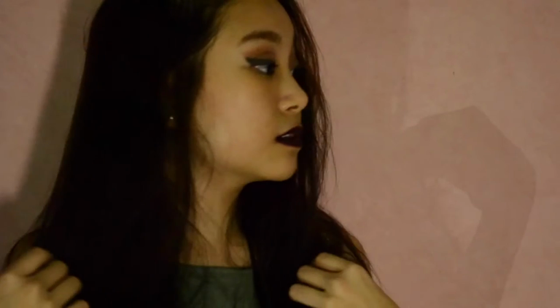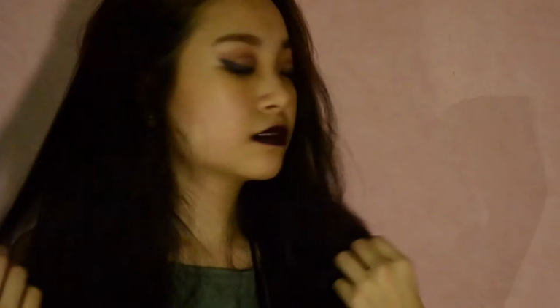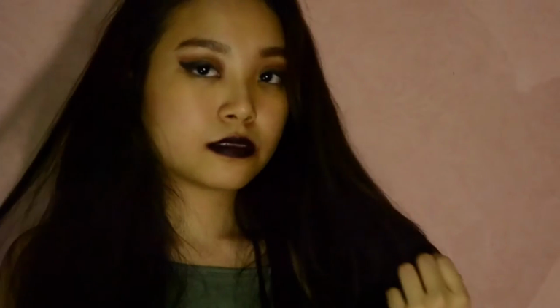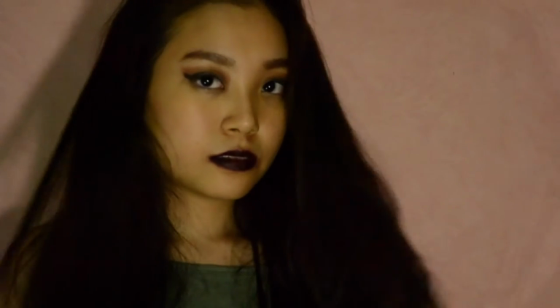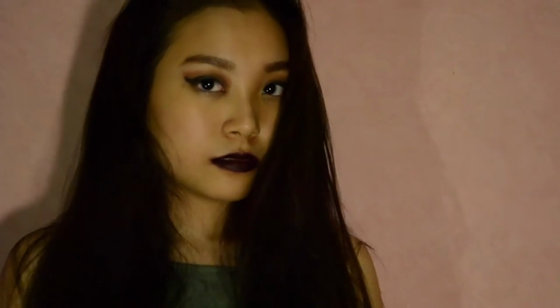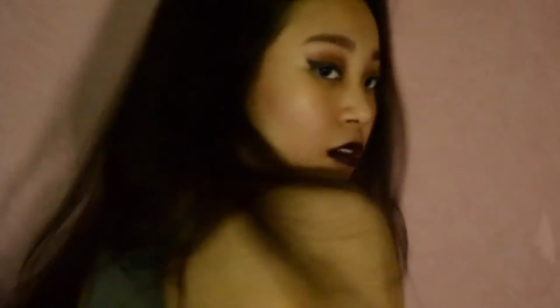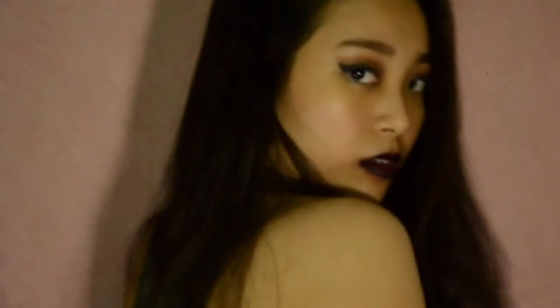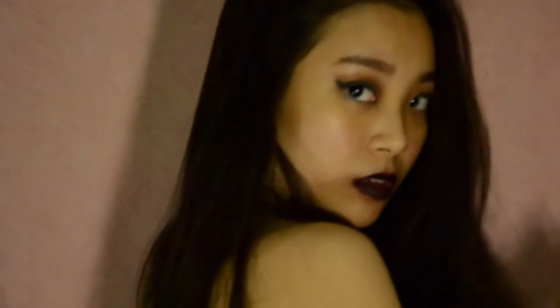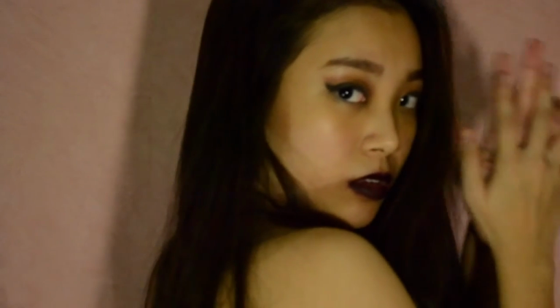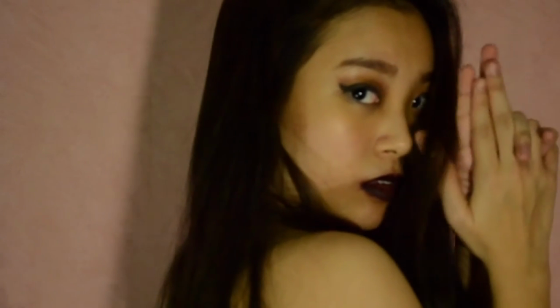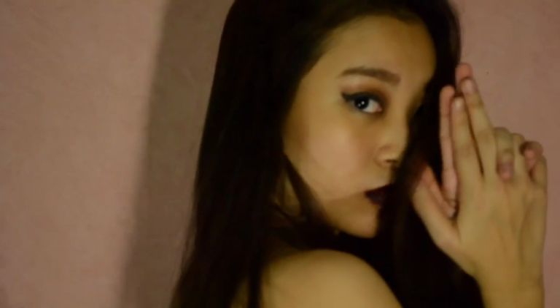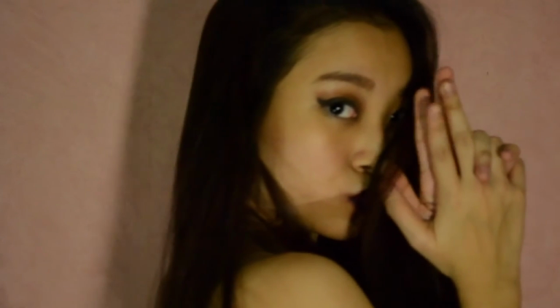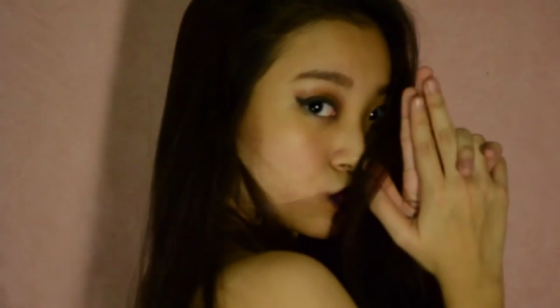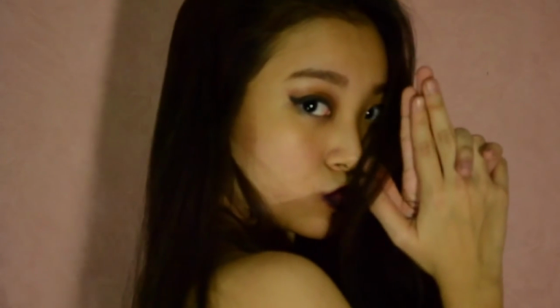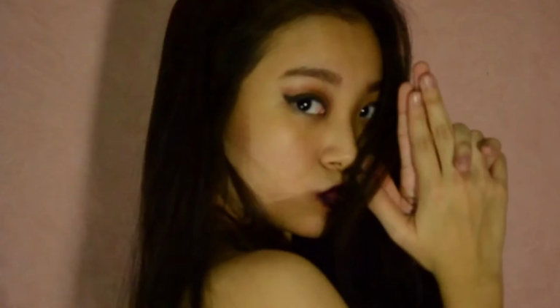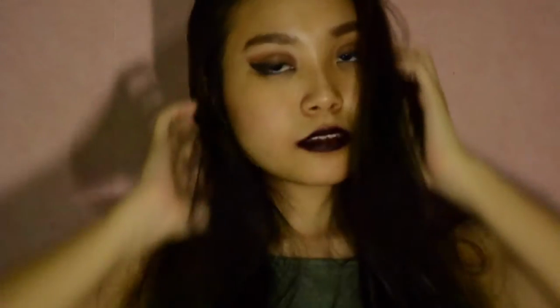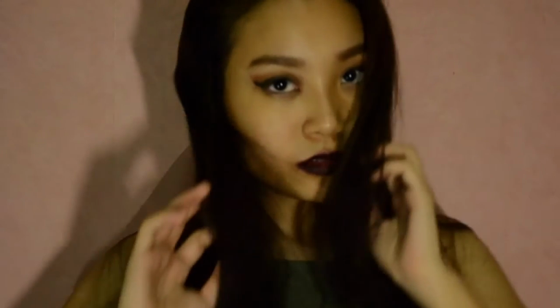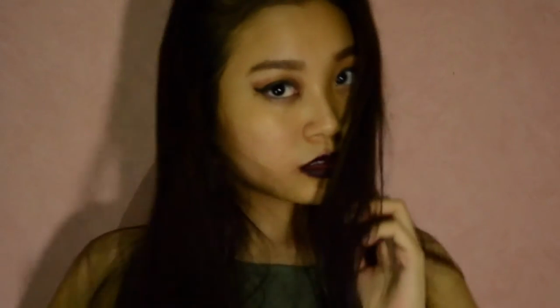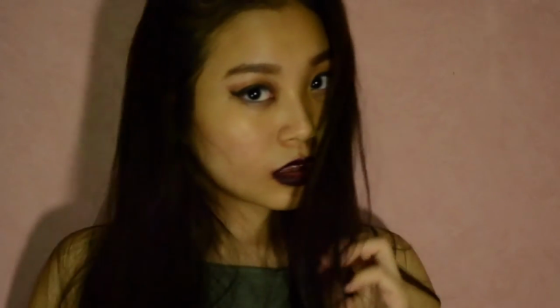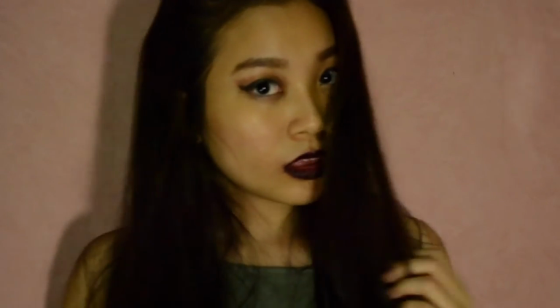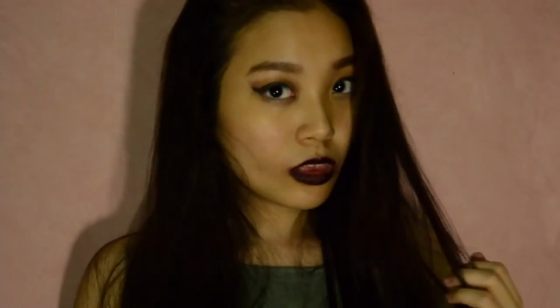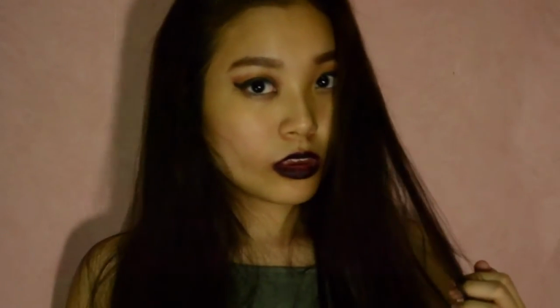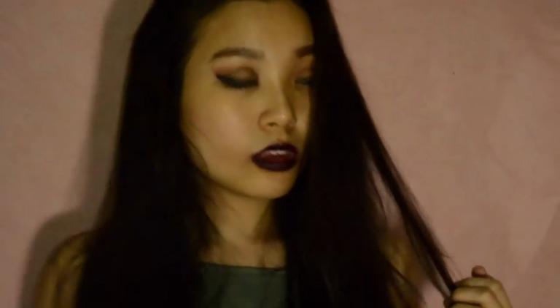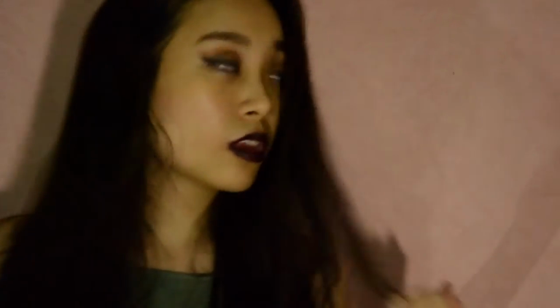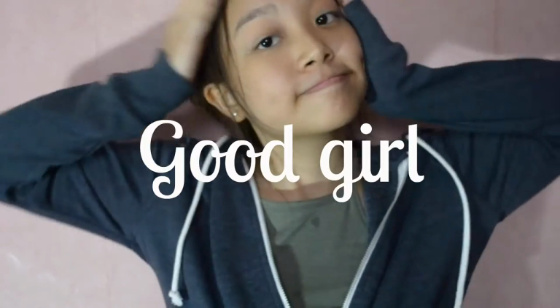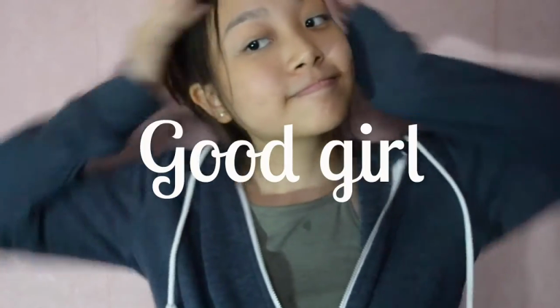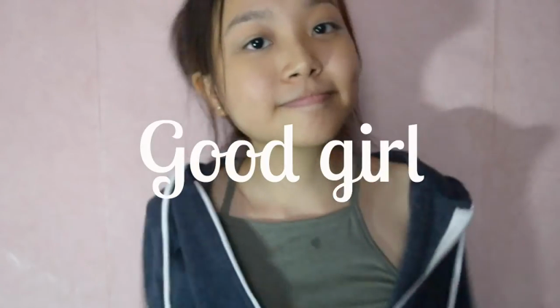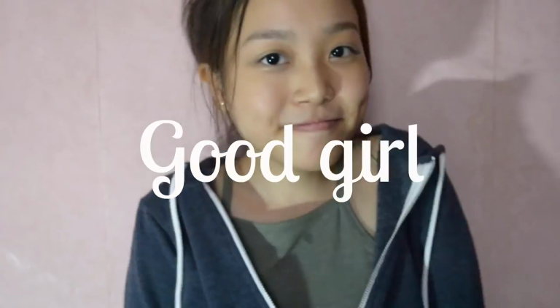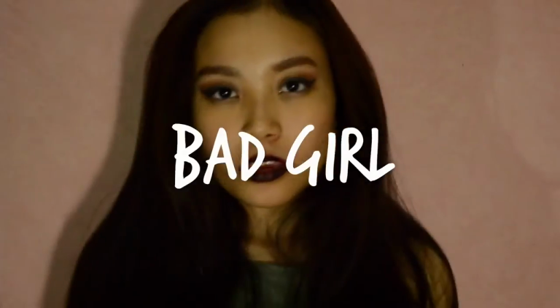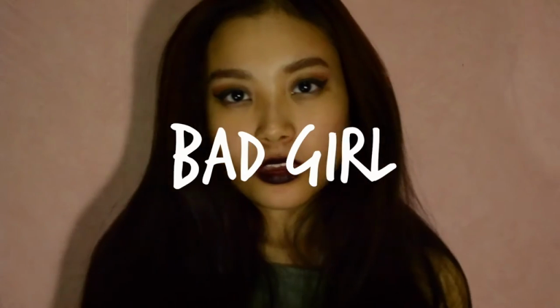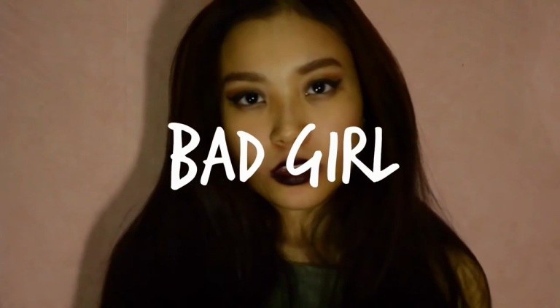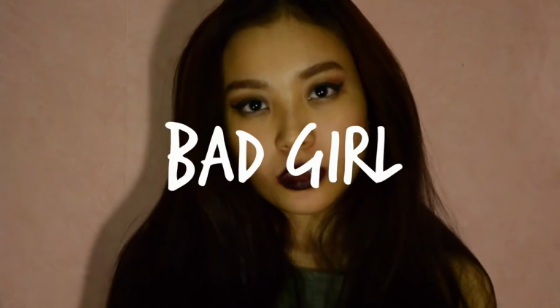Hey guys, welcome back to my channel! Having an alter ego is profoundly known as a personality which you wouldn't portray in public. So today's video I'd like to share with you how there are days I can be this and also this — so let's get started.